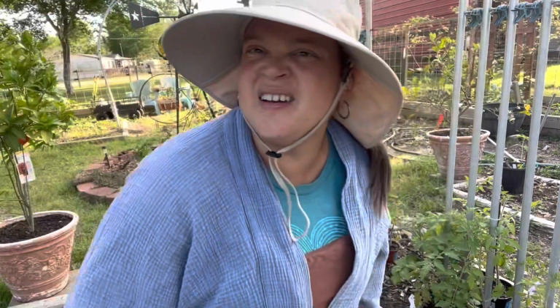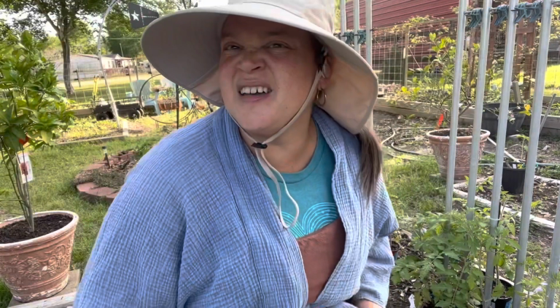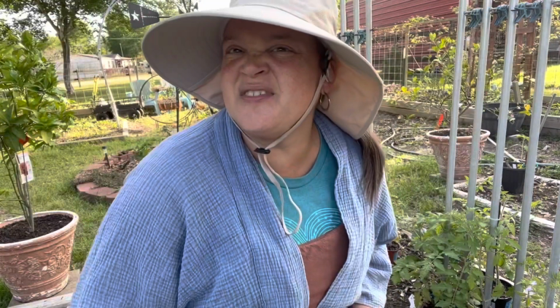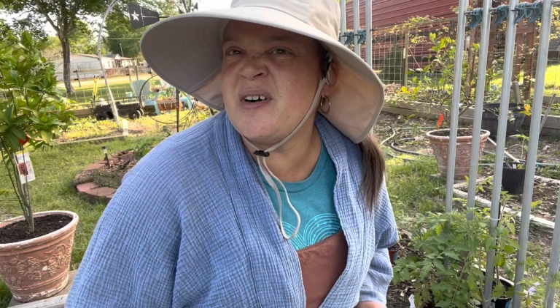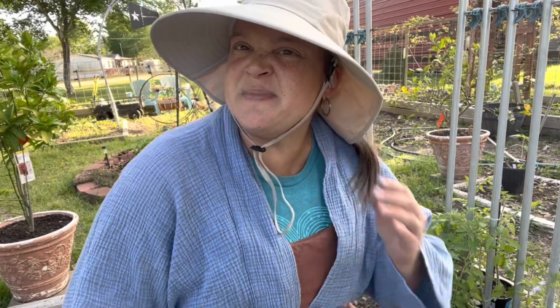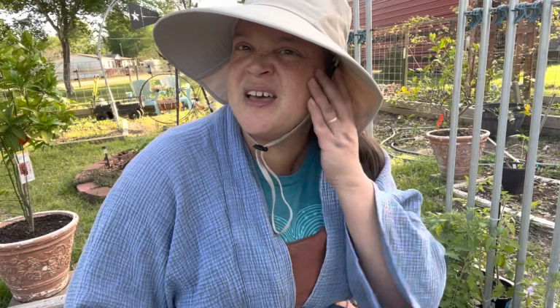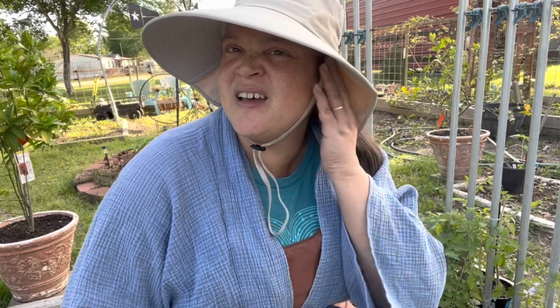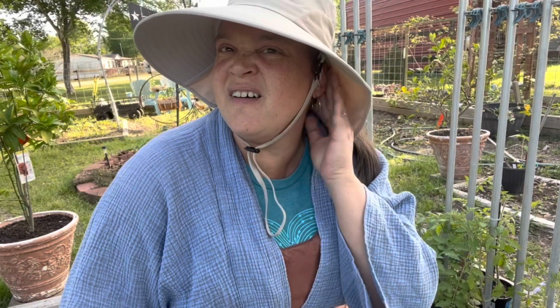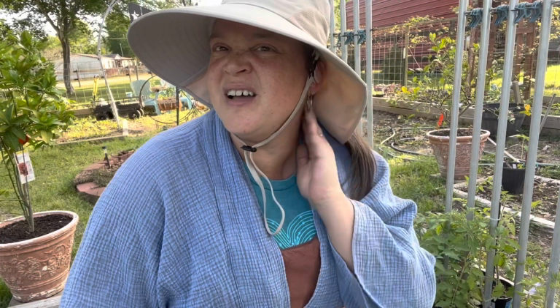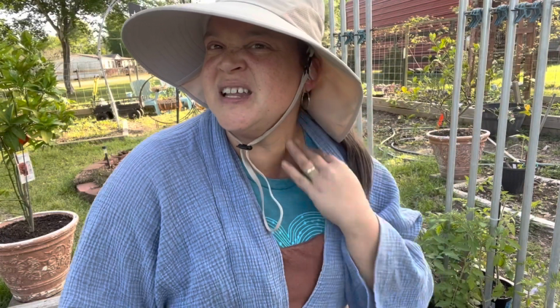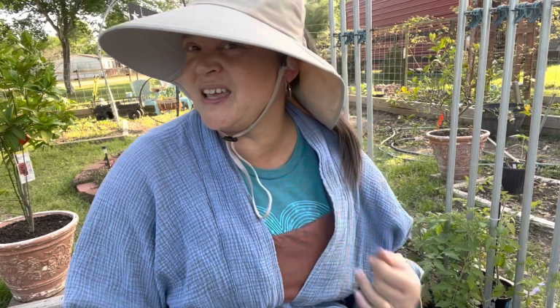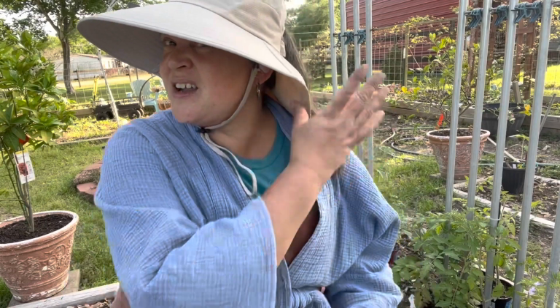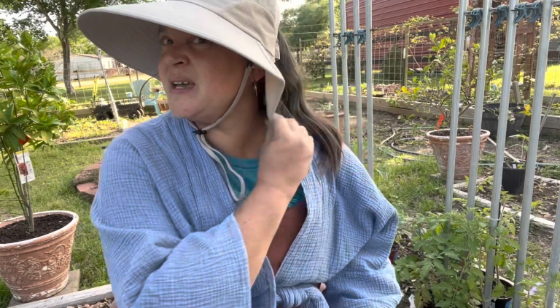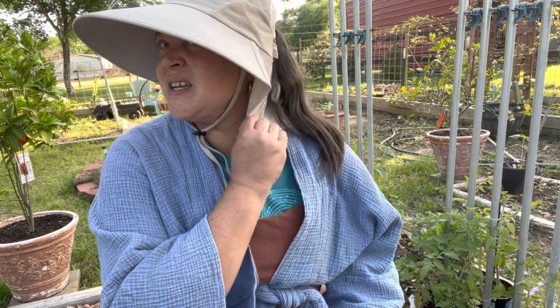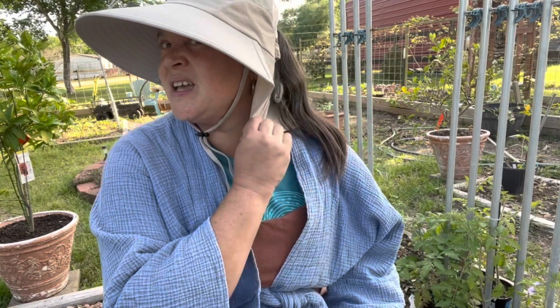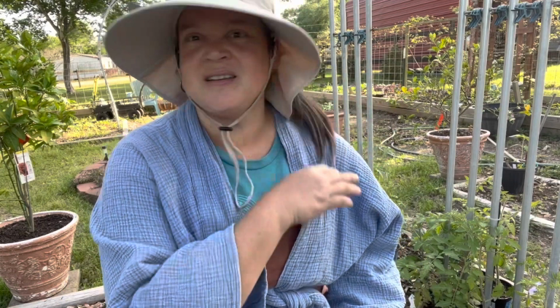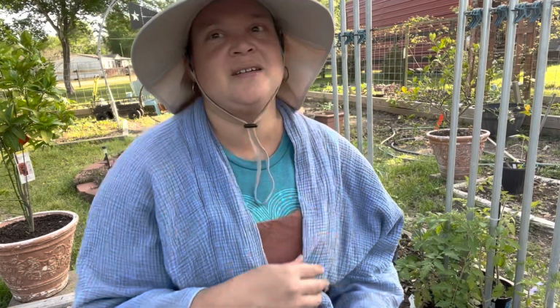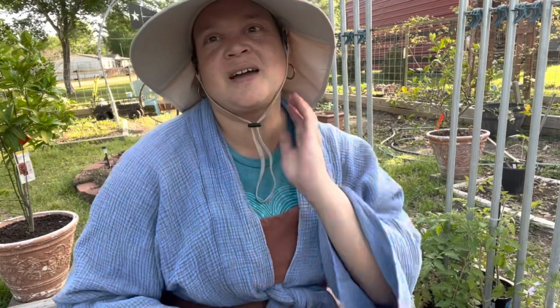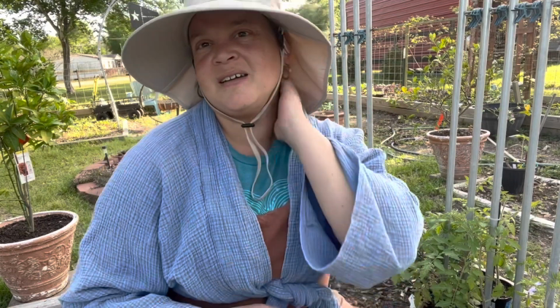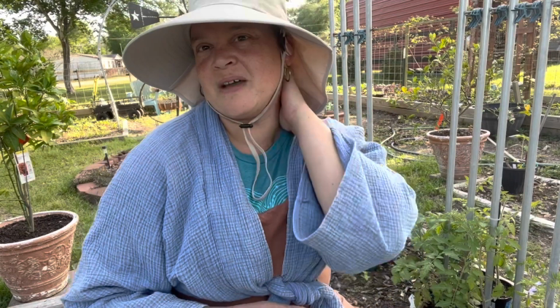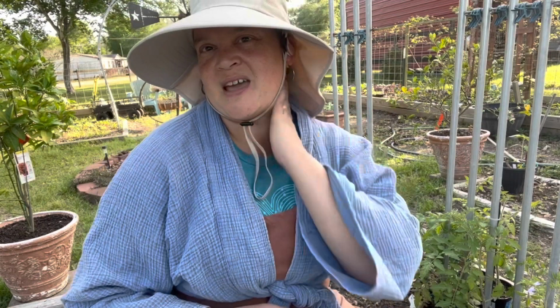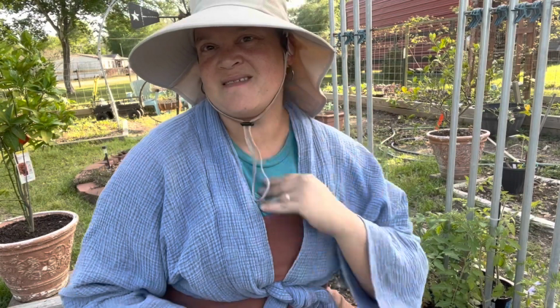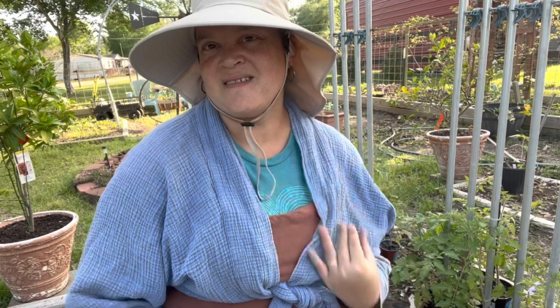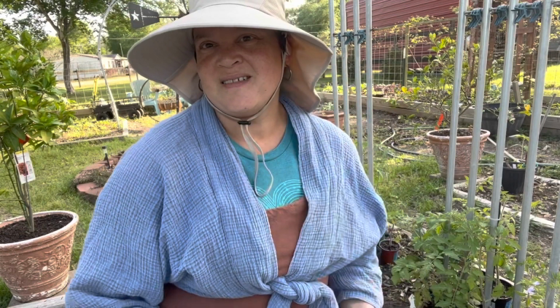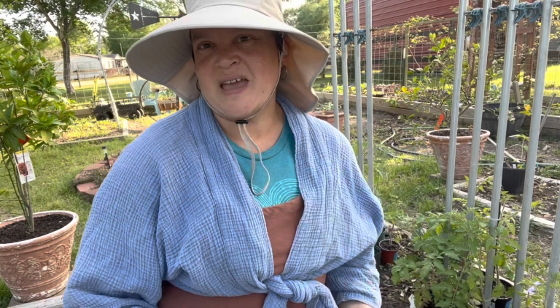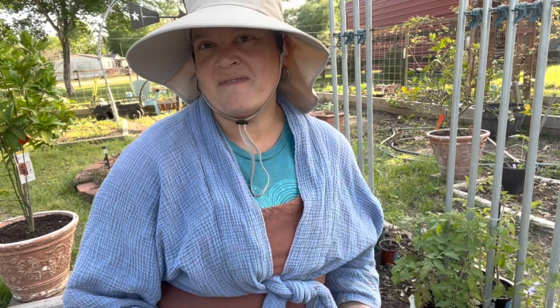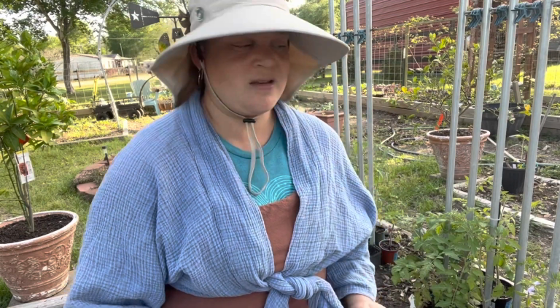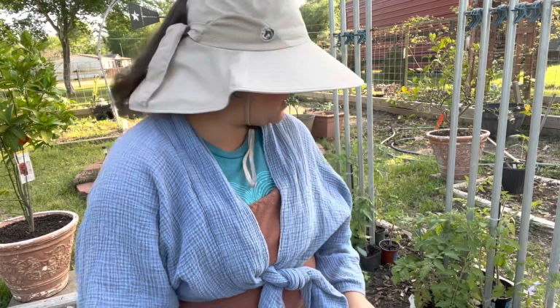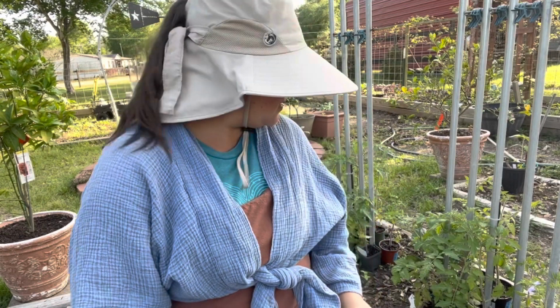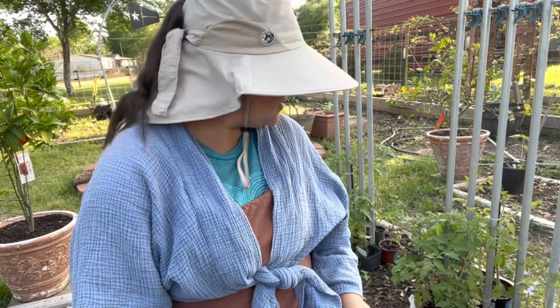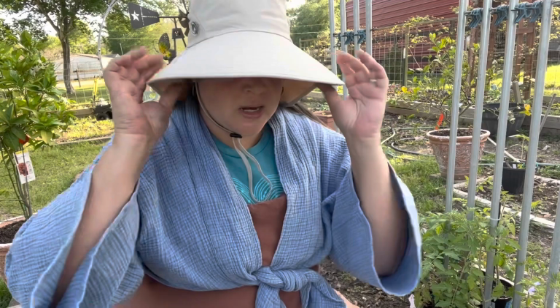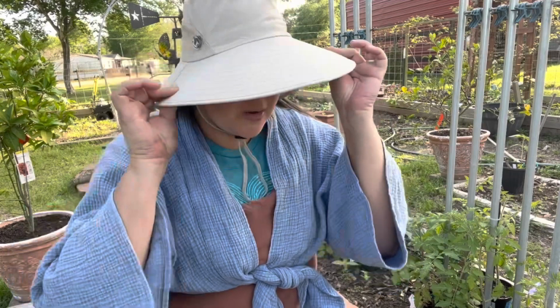That was a red wasp! Did it get on me? Am I okay? Am I fine? Okay.